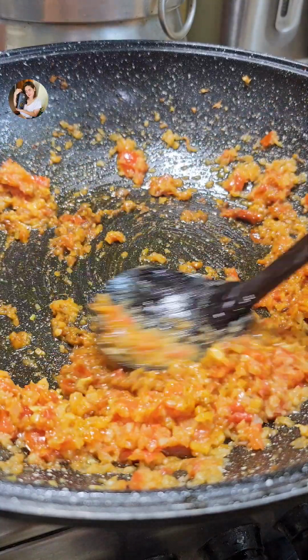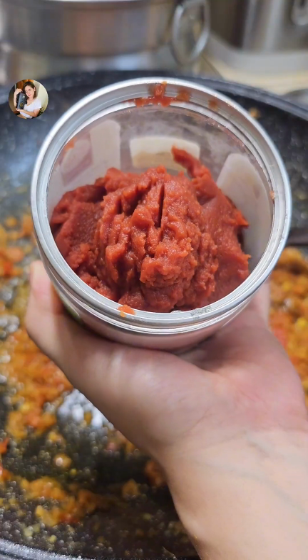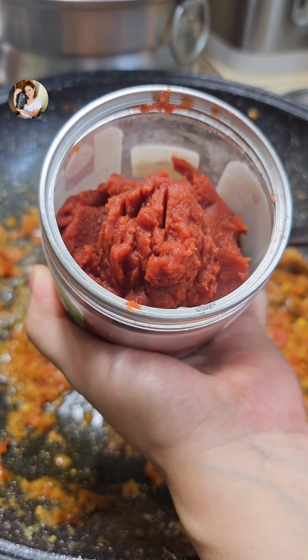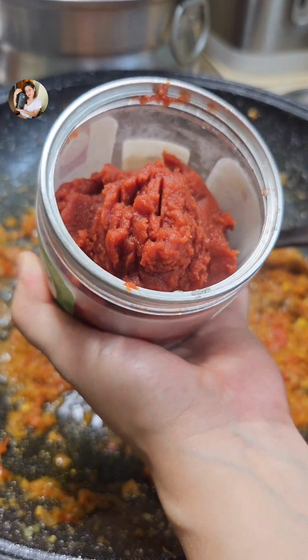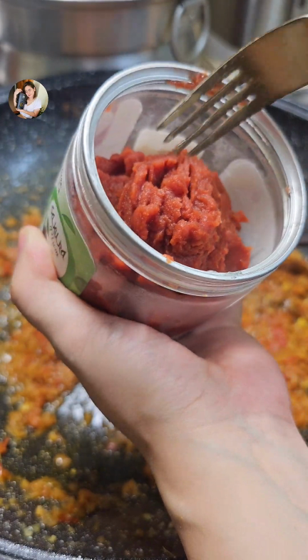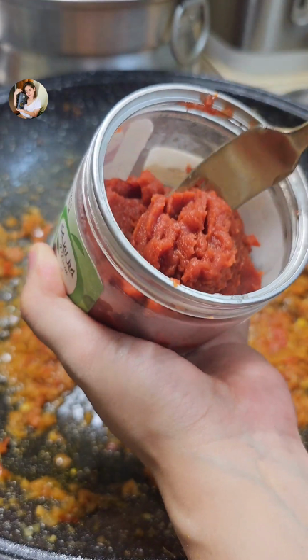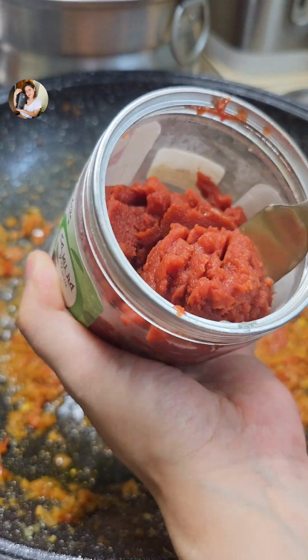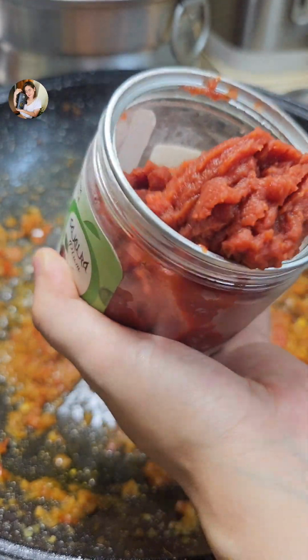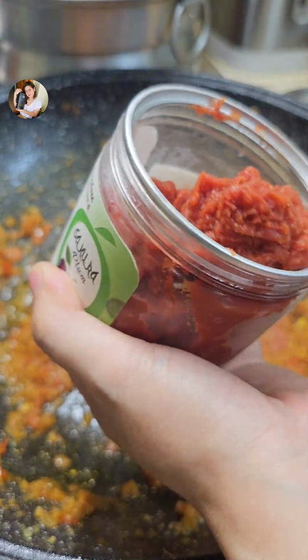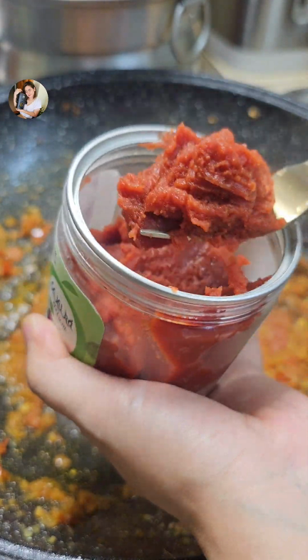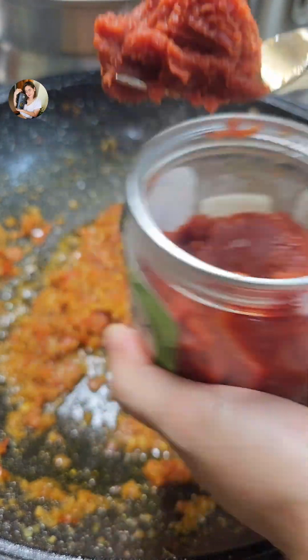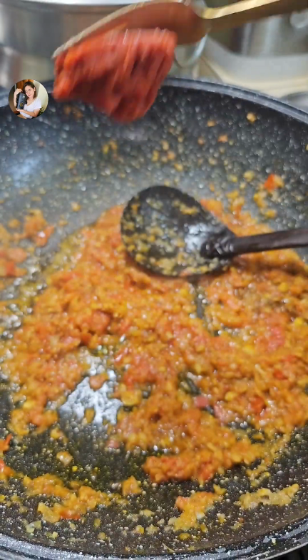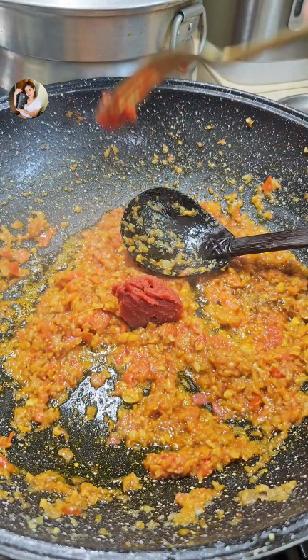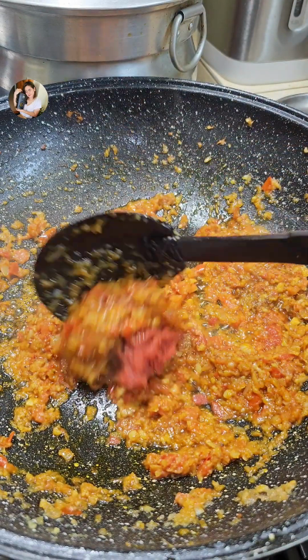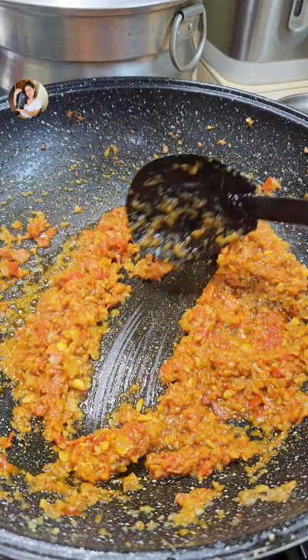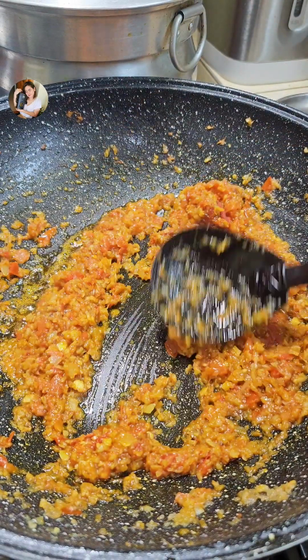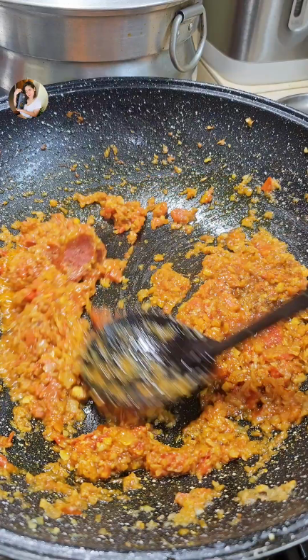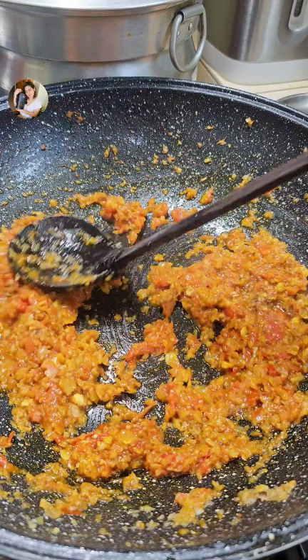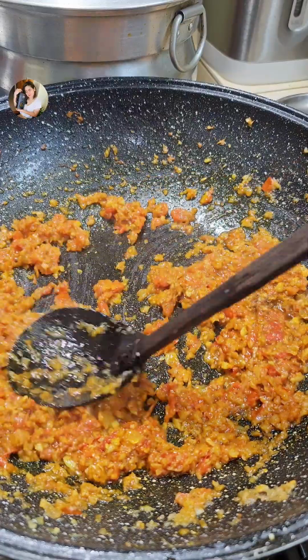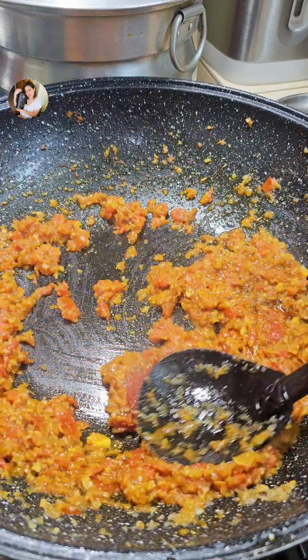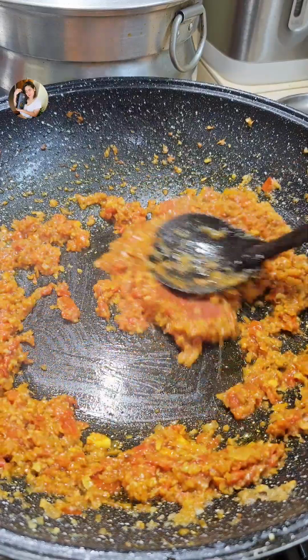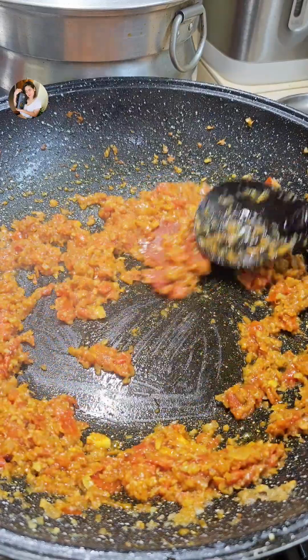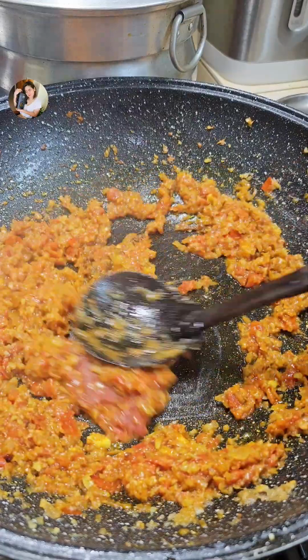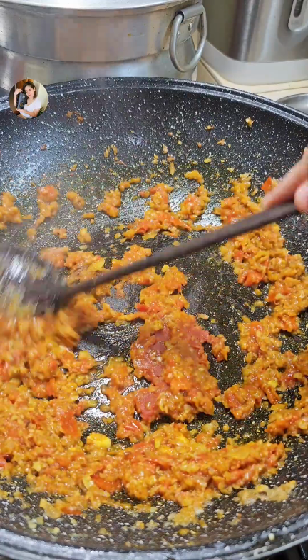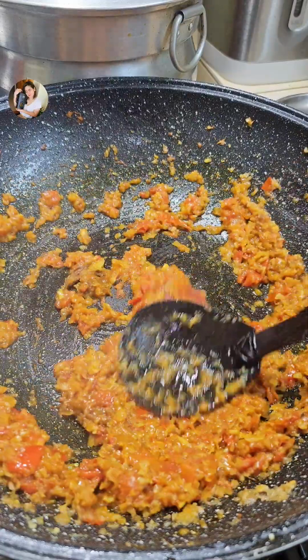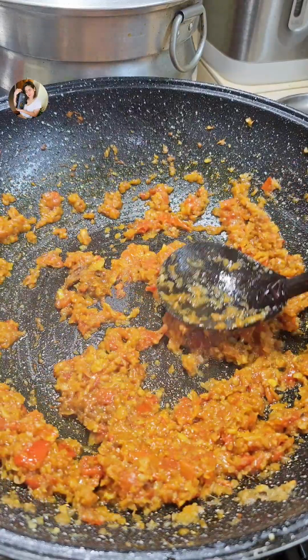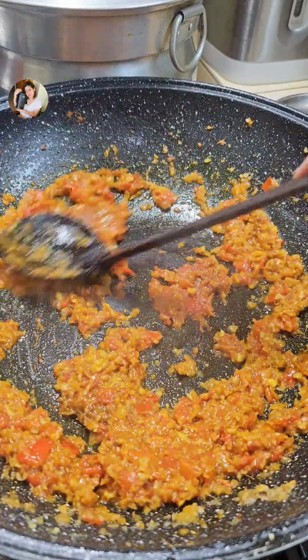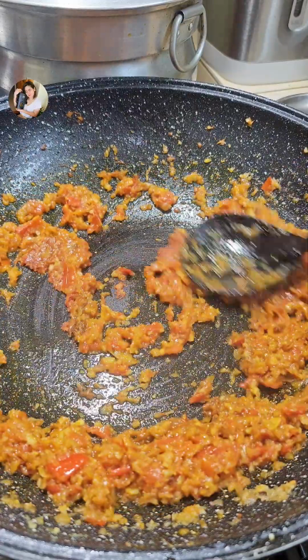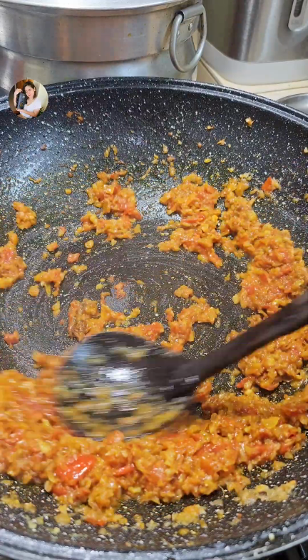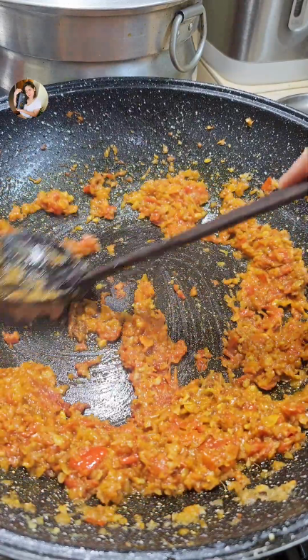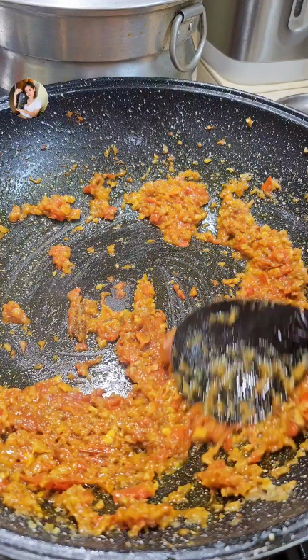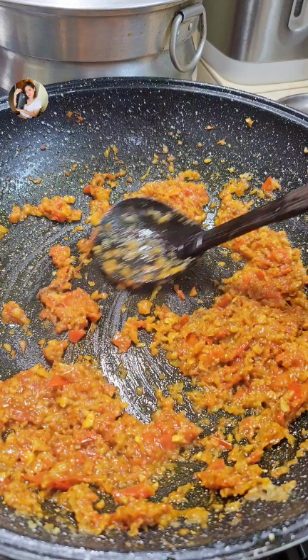I'll introduce the cheese channel to the world. This is a dish dish. We will use the dish dish. I guess a dish dish is scored. It is really important.